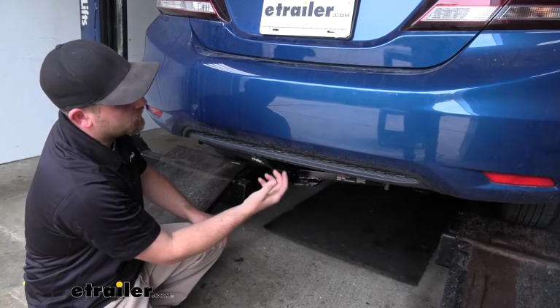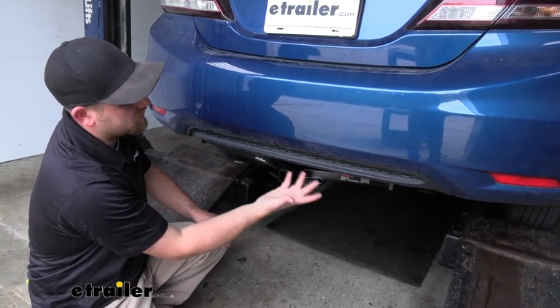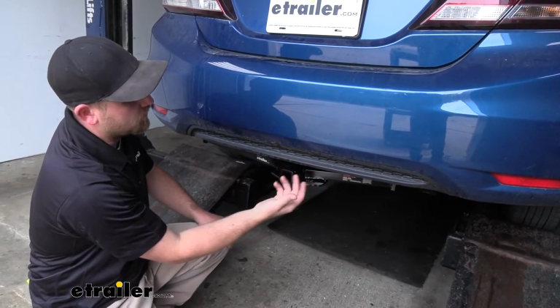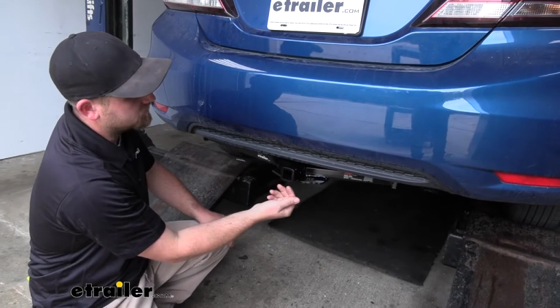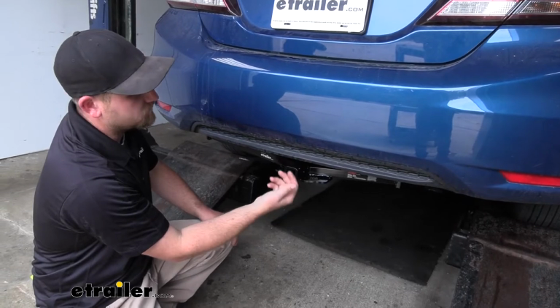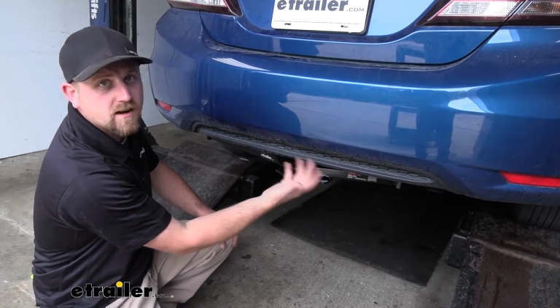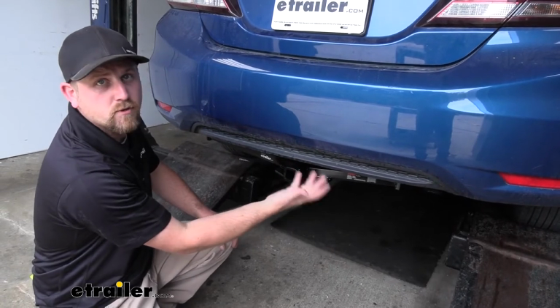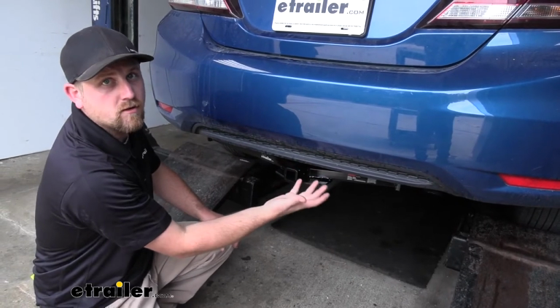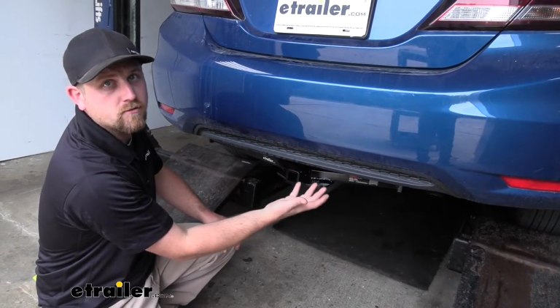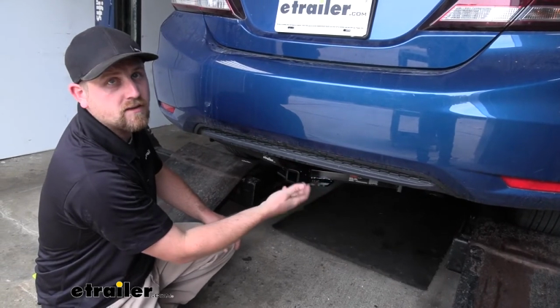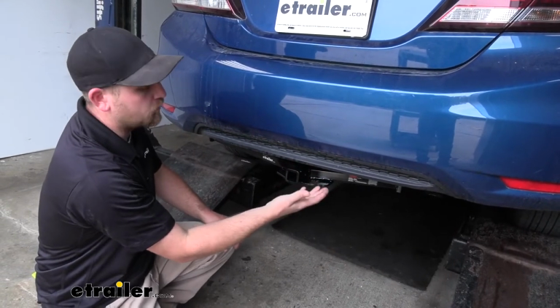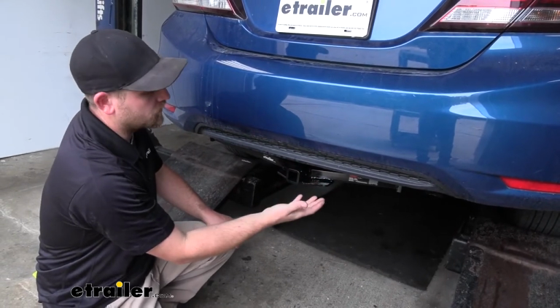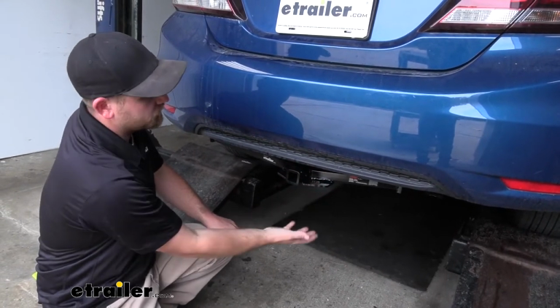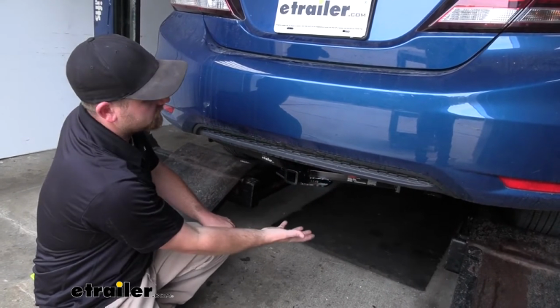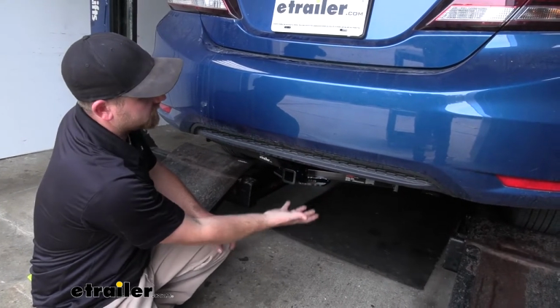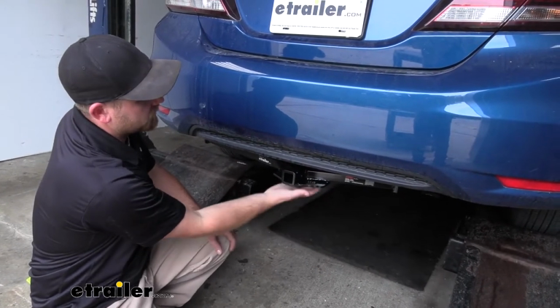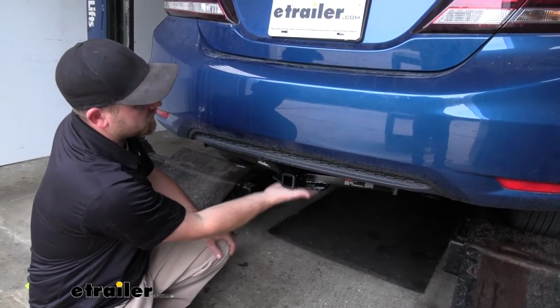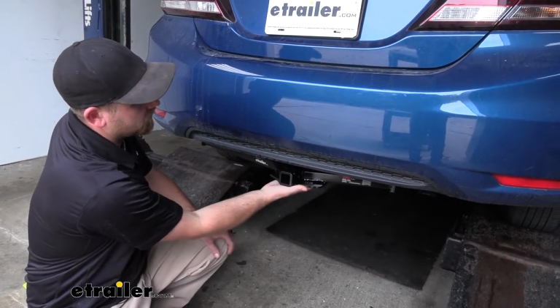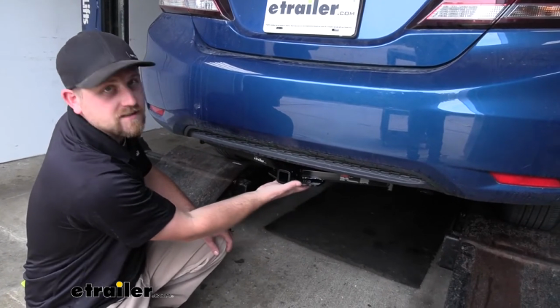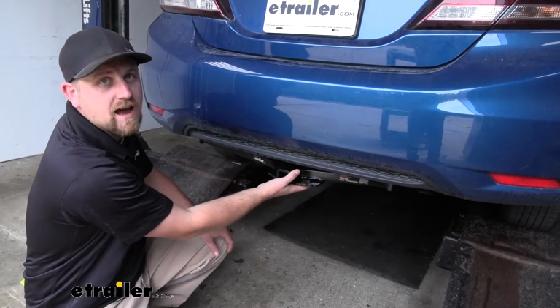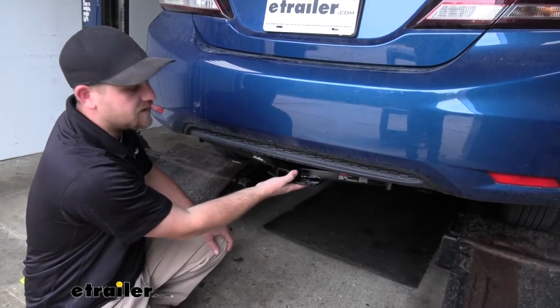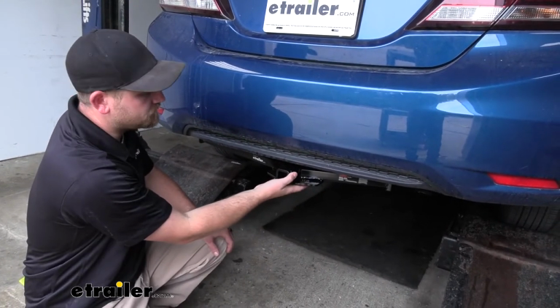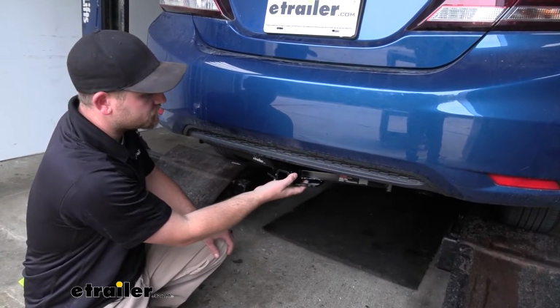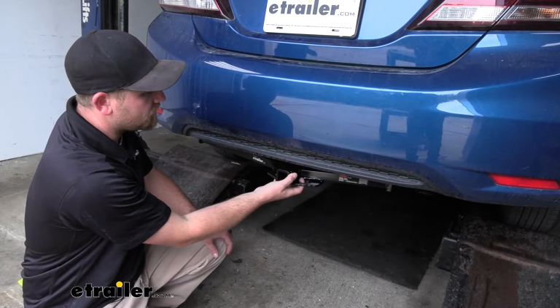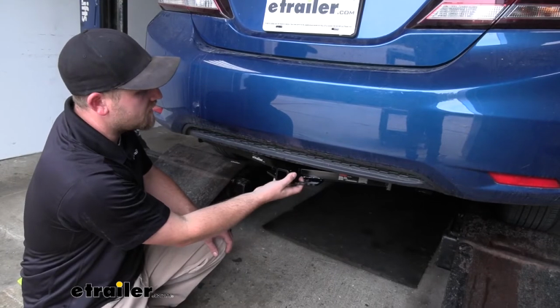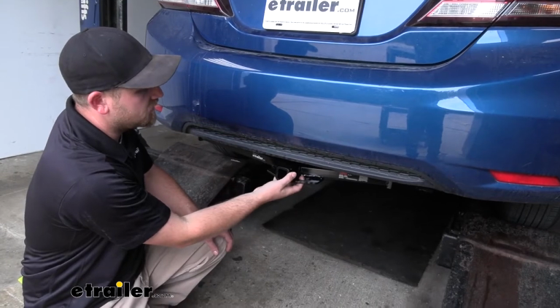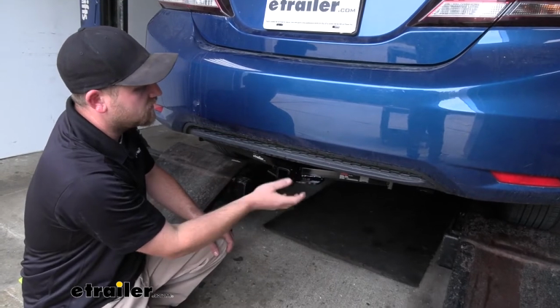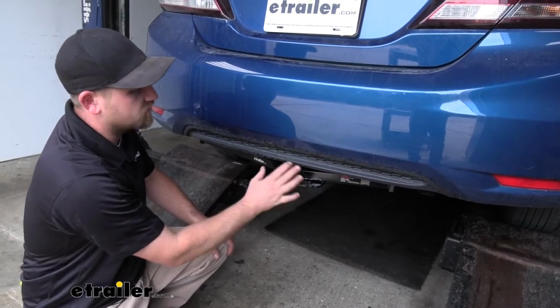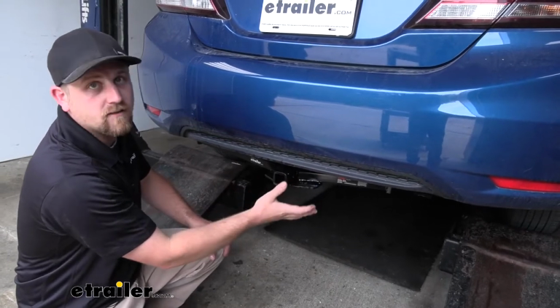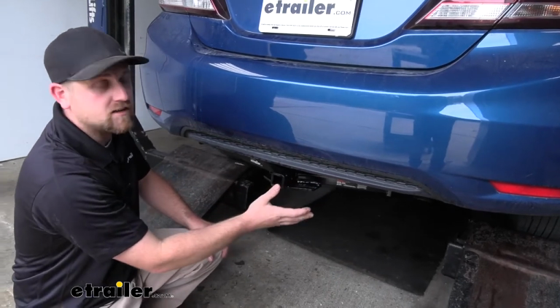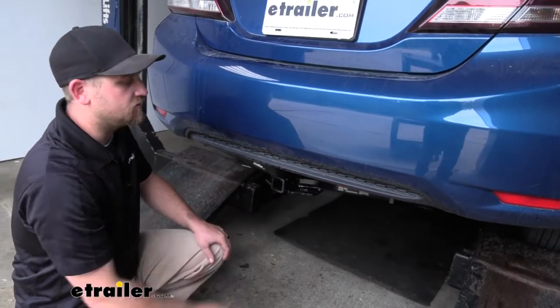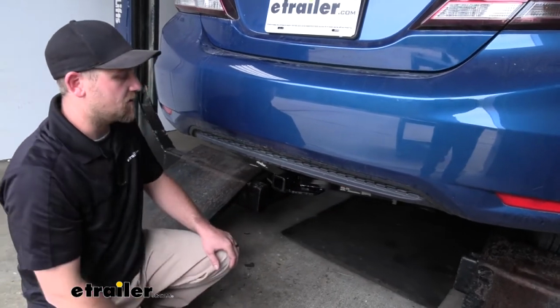With these cars riding pretty low to the ground, that's important. It's going to keep everything up nice and high and you shouldn't have any issues there.